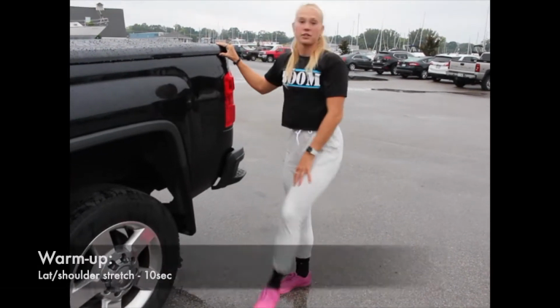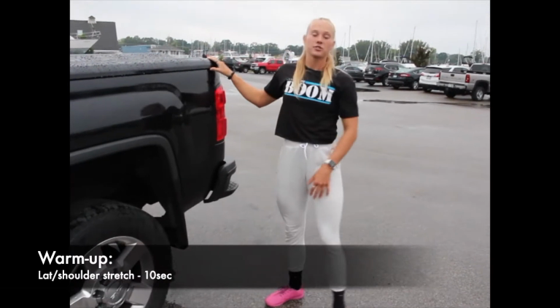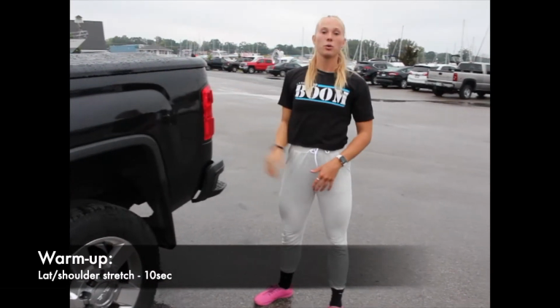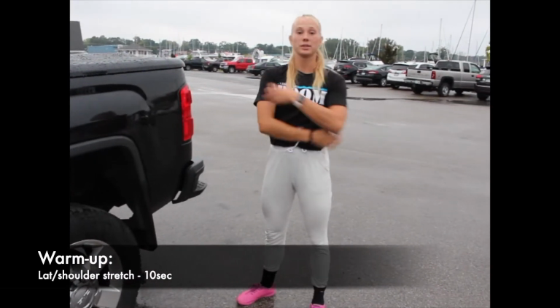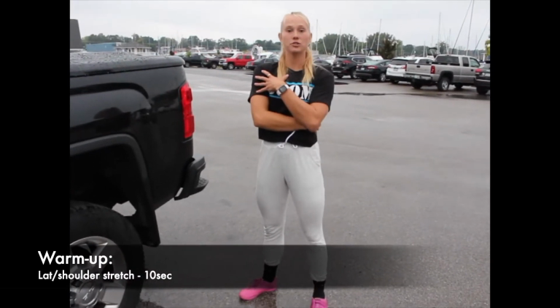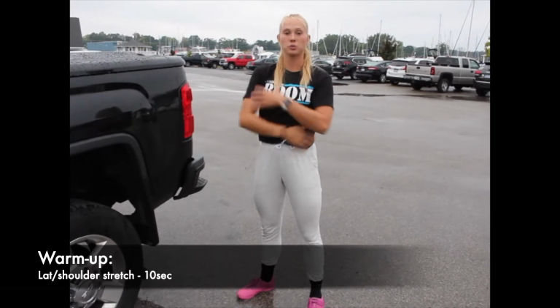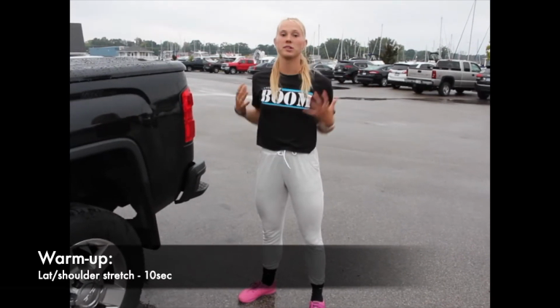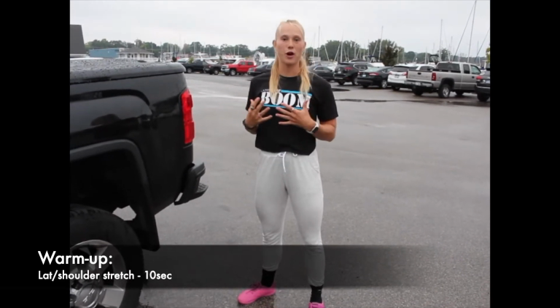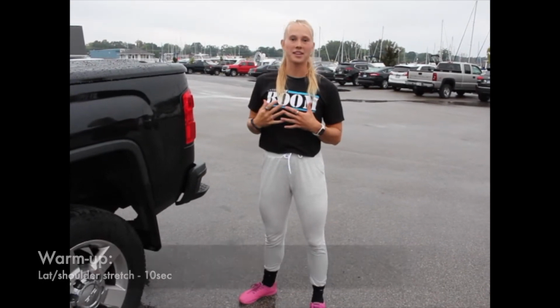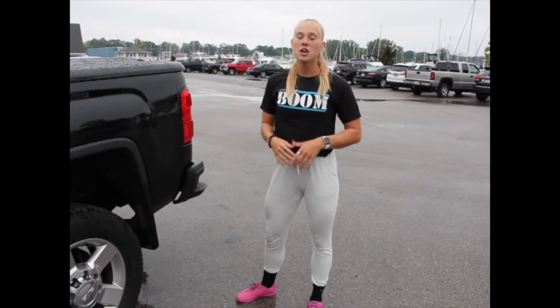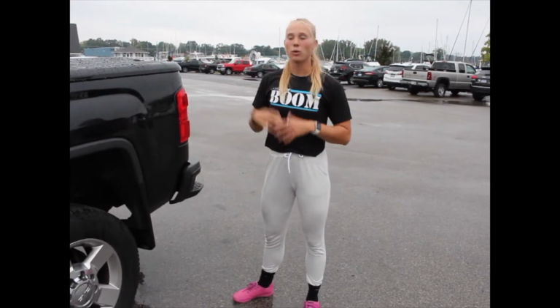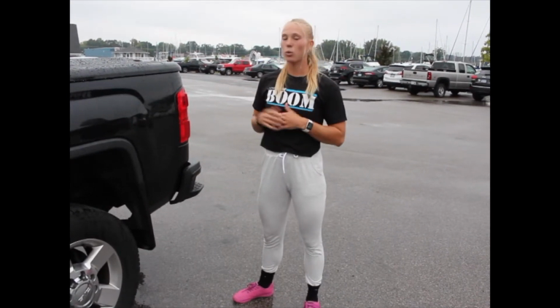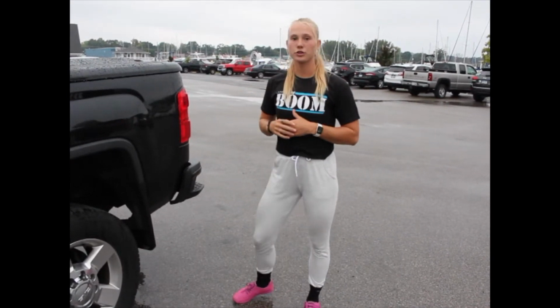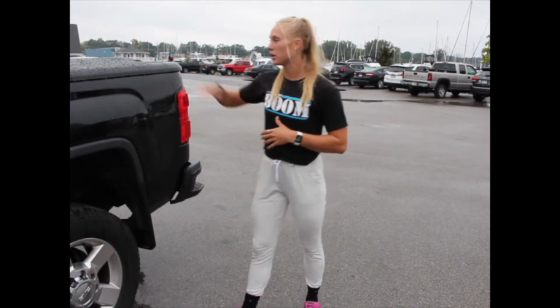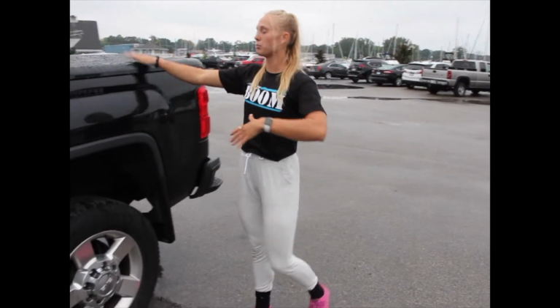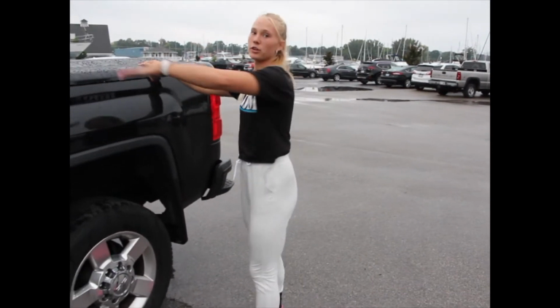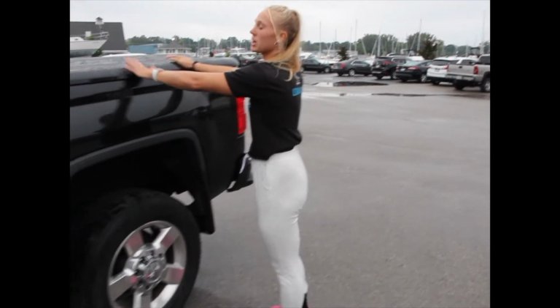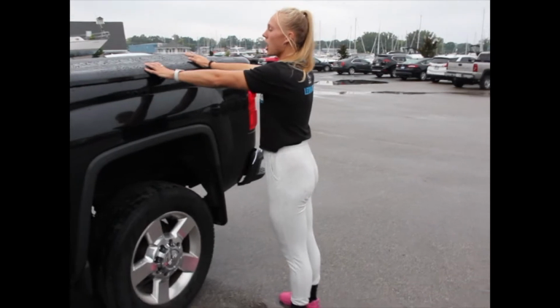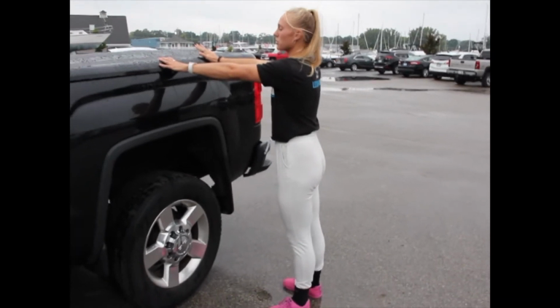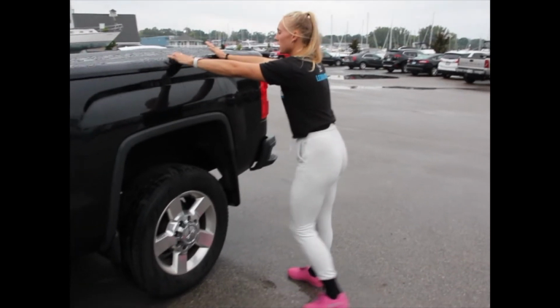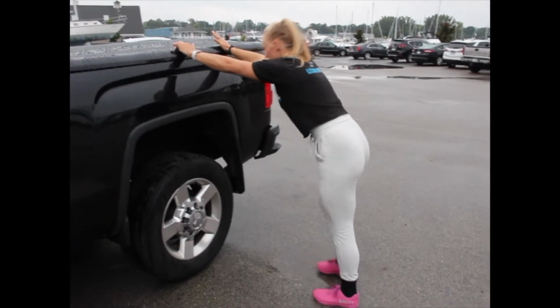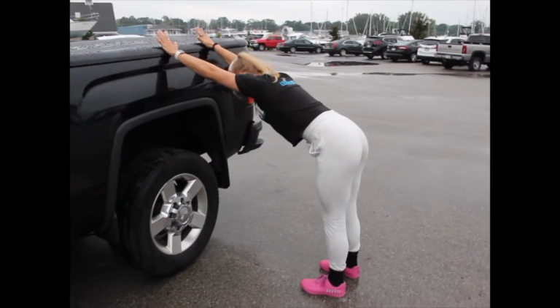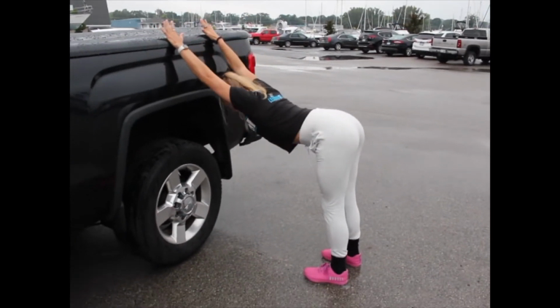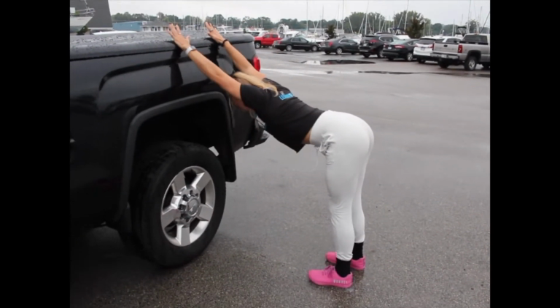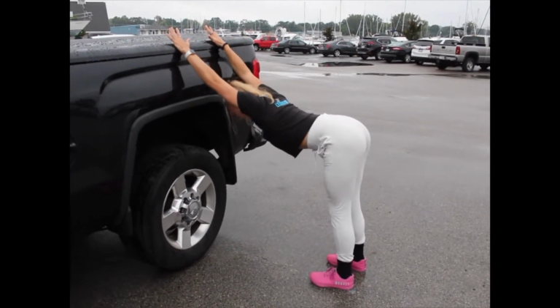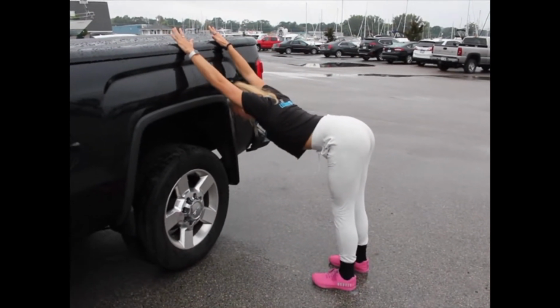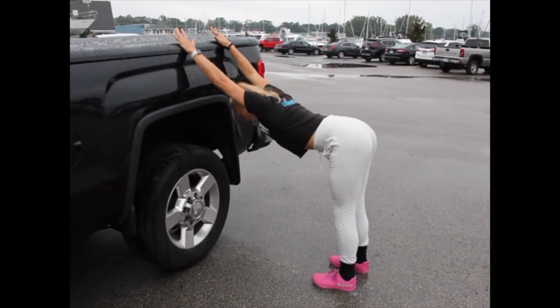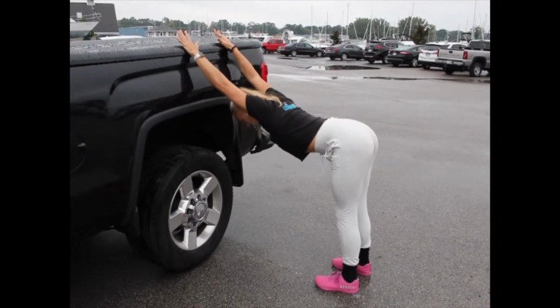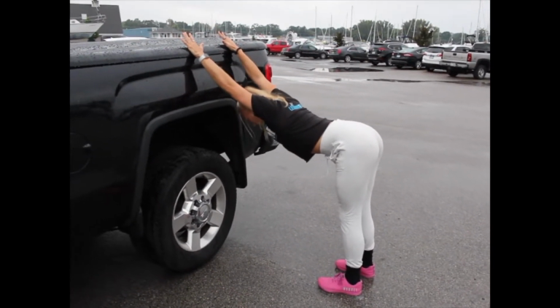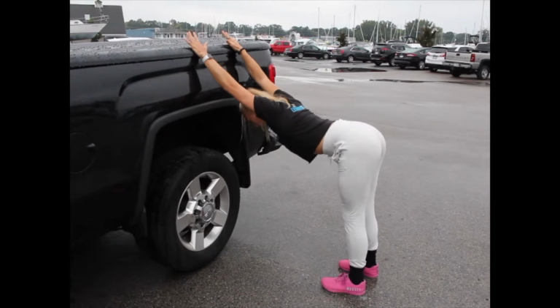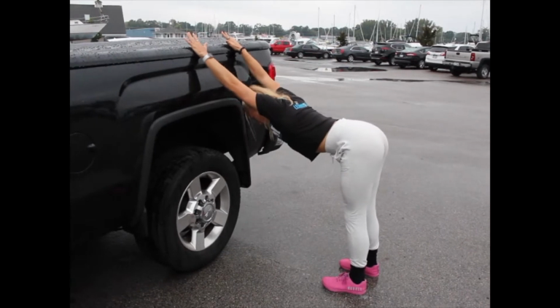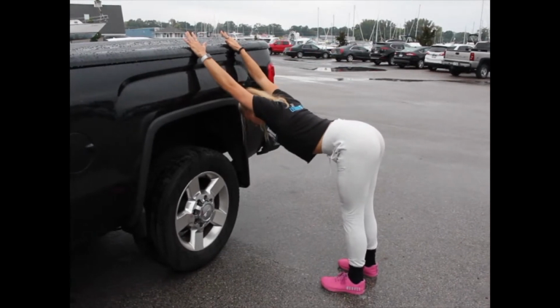For the last stretch, we're going to do a lat stretch since we're going to be using some of our arms today. Whether it's a wall or a truck, you're going to put both of your arms up onto the wall and stretch your shoulders like this. Kind of bounce around or just hold for ten seconds.